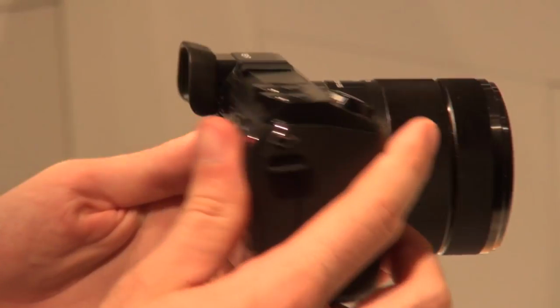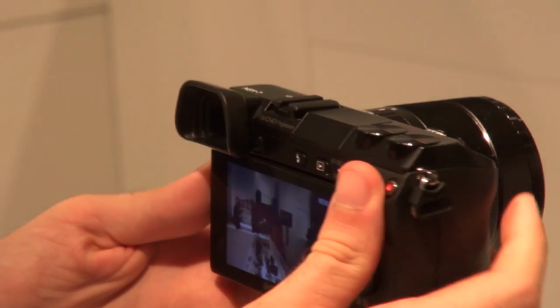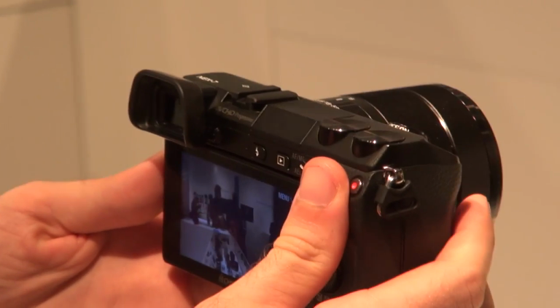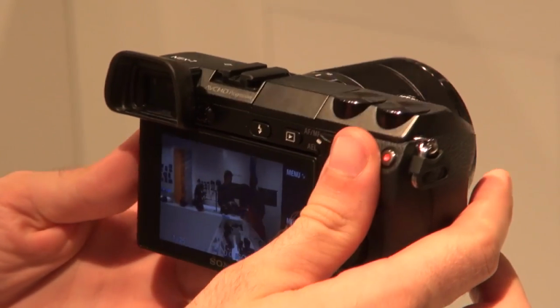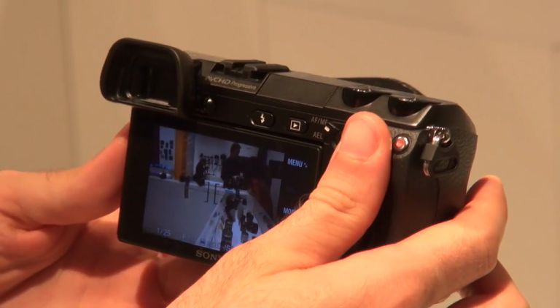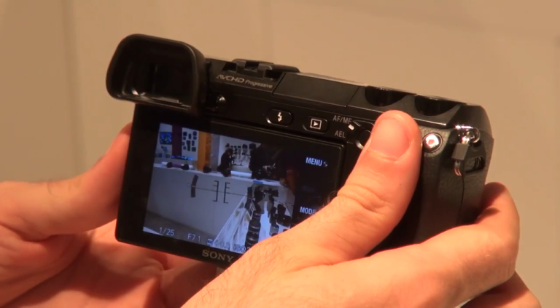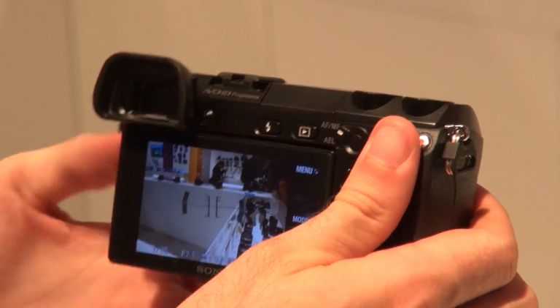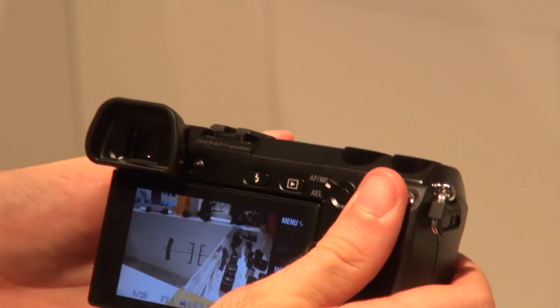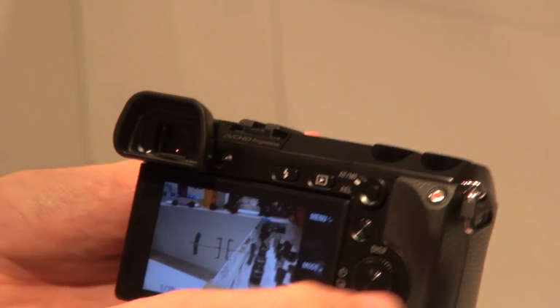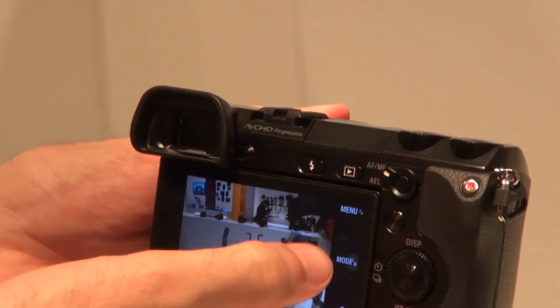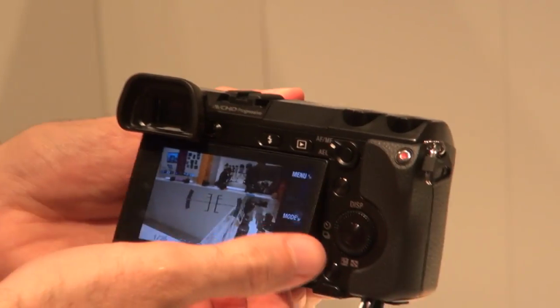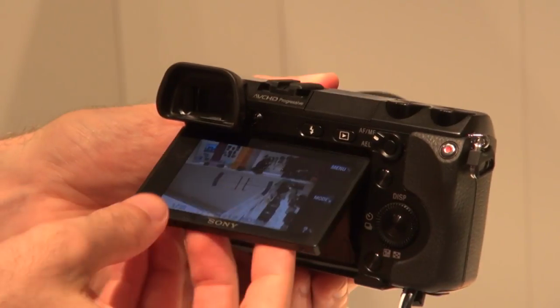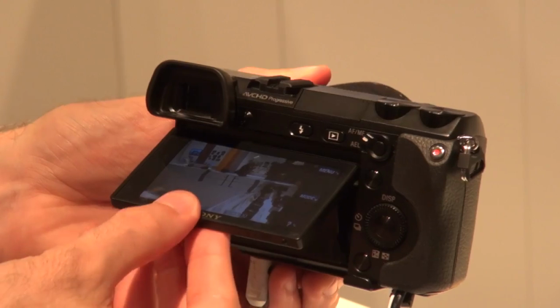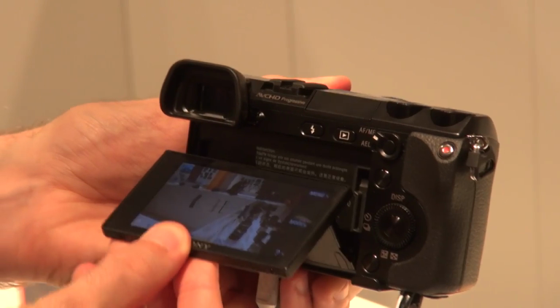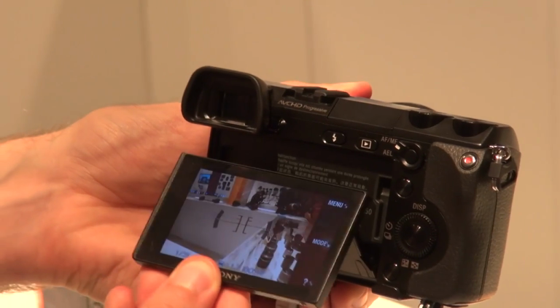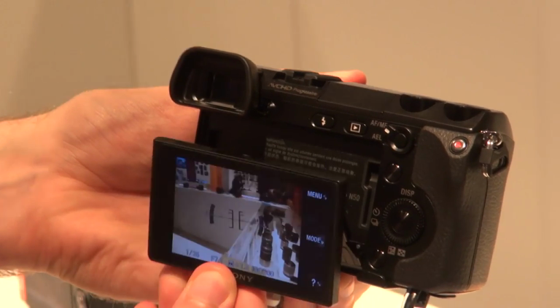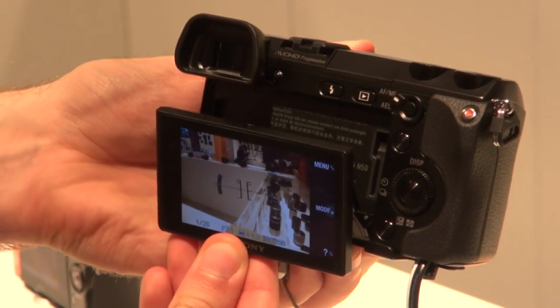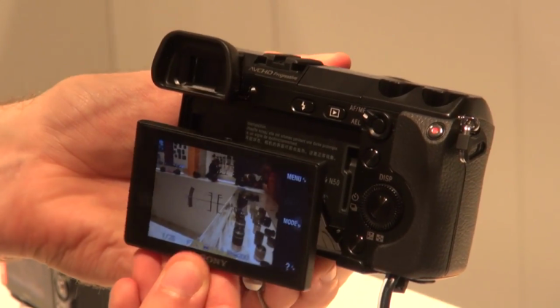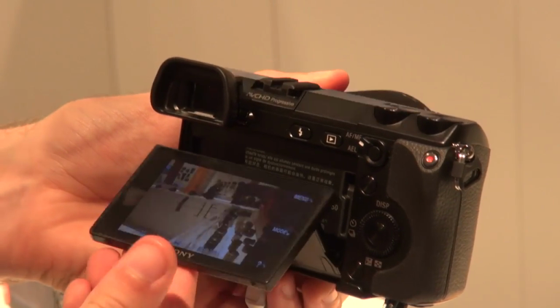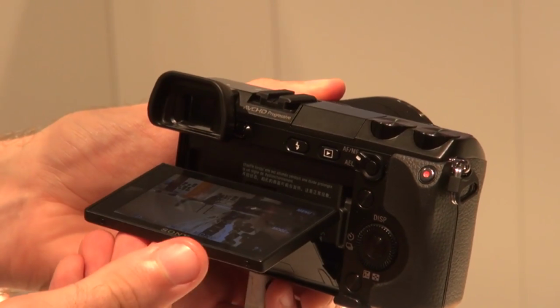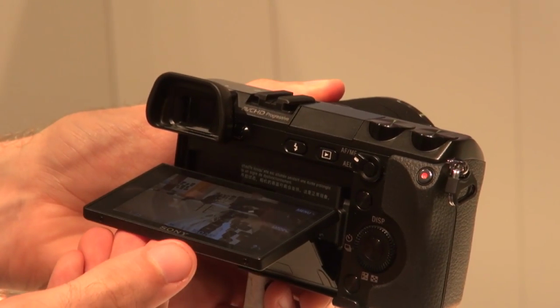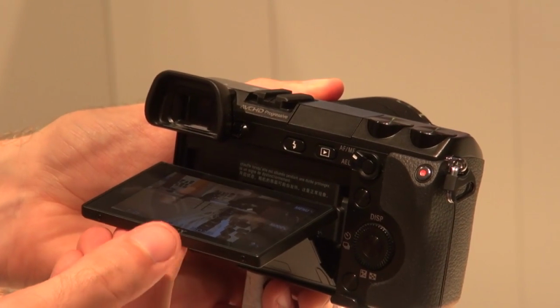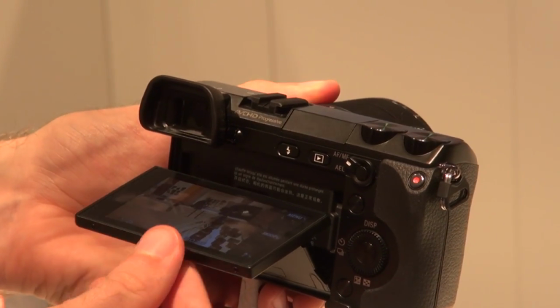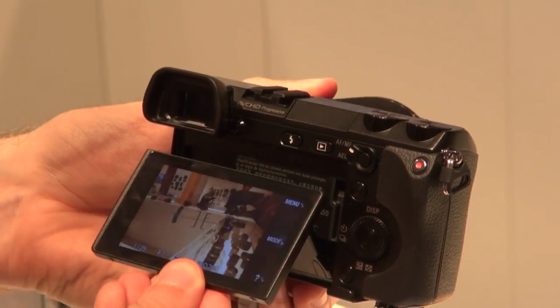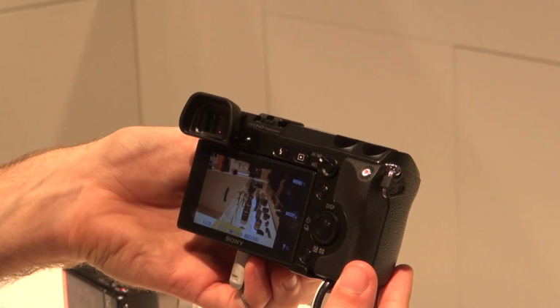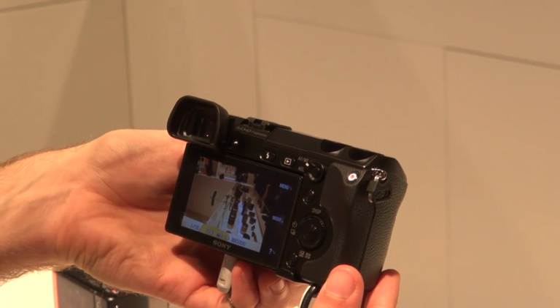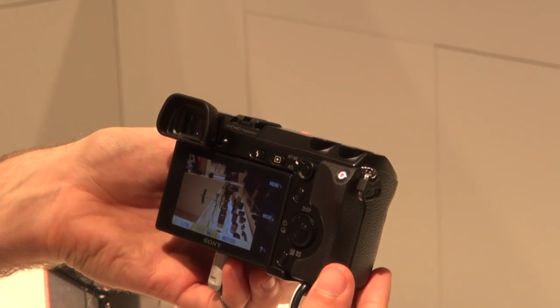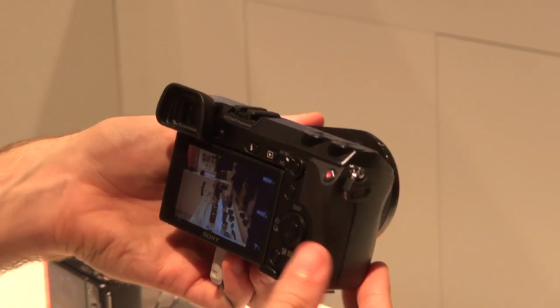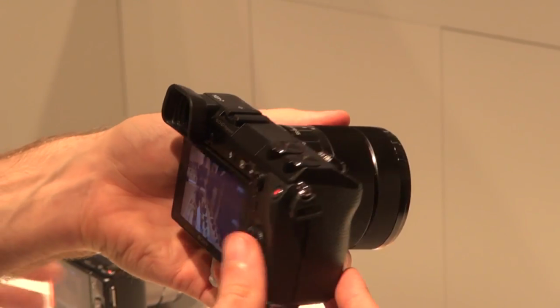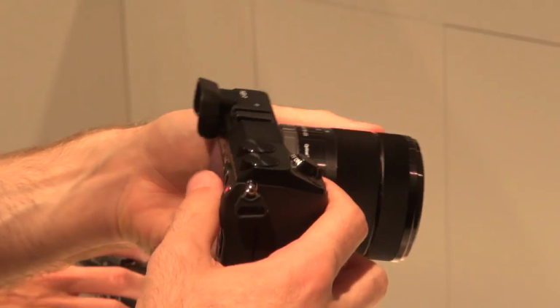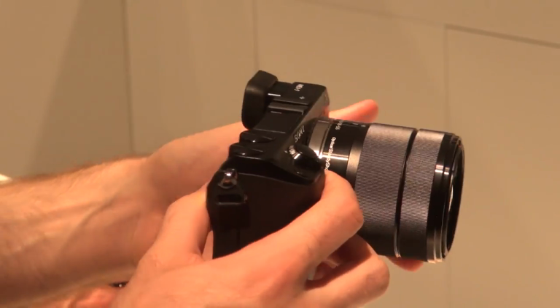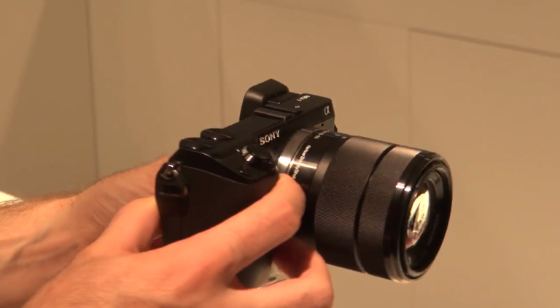As well as the OLED viewfinder, there's an articulated screen. So you can flip the screen out and tilt it, making it easier to set up shots when holding the camera at an awkward angle. The Sony NEX7 is being launched at a price of £1200 just for the camera body.